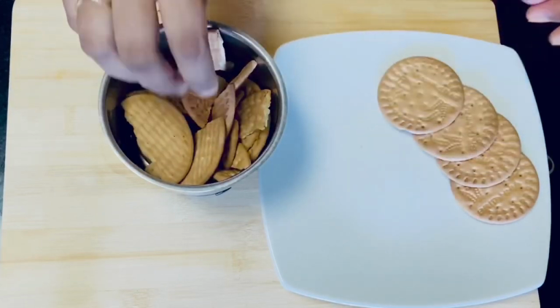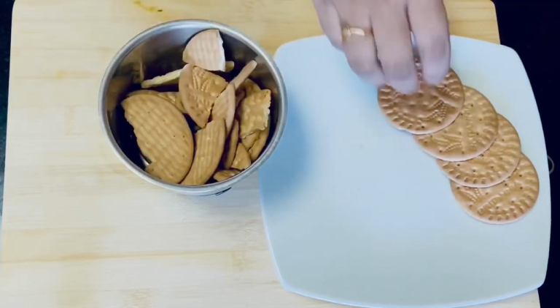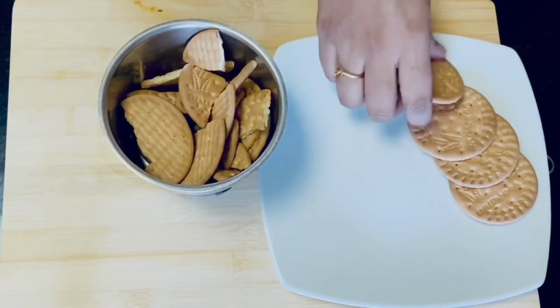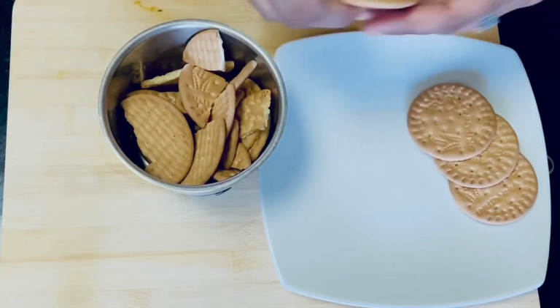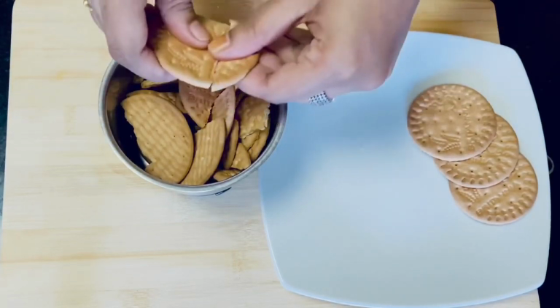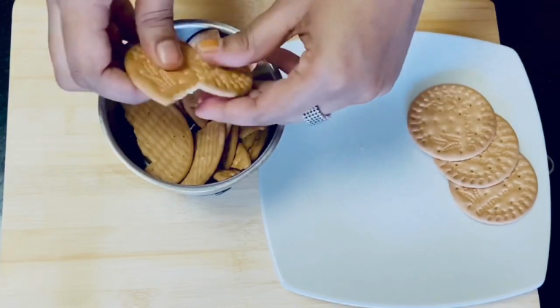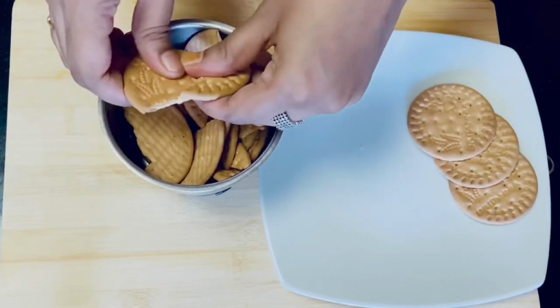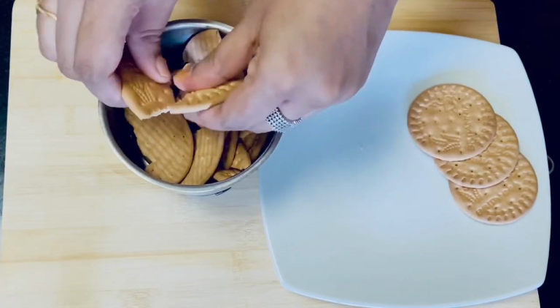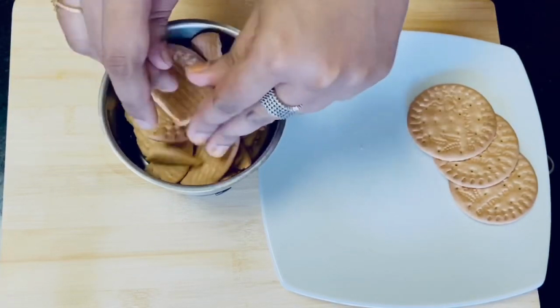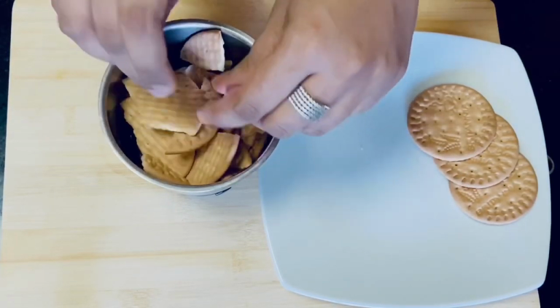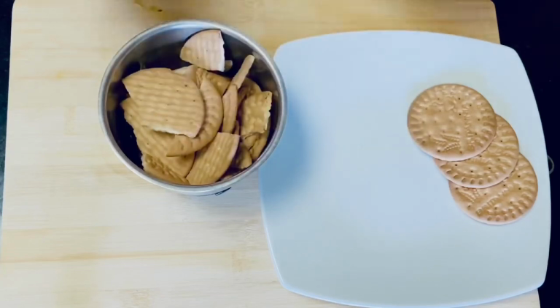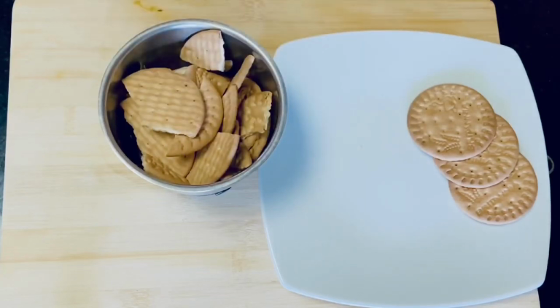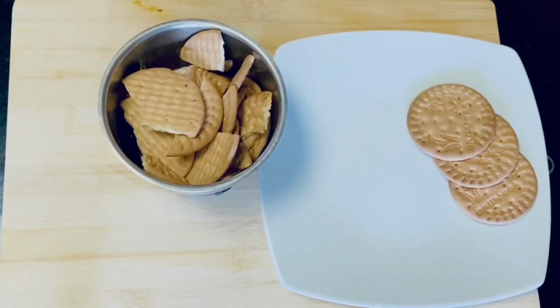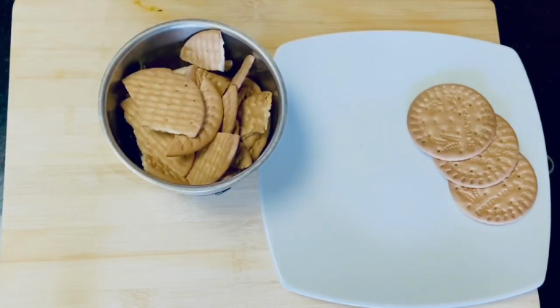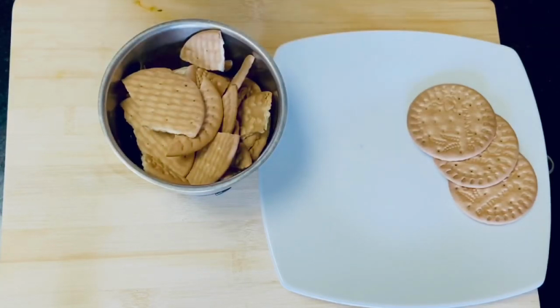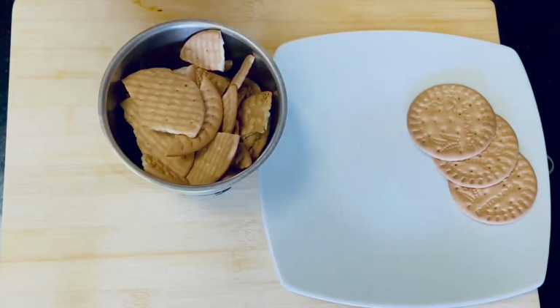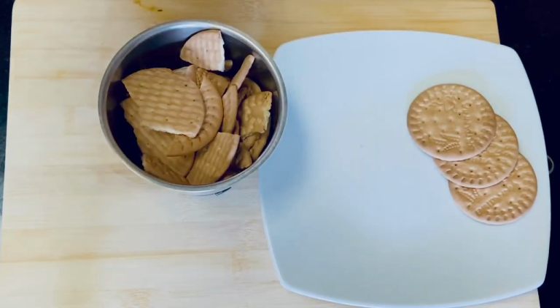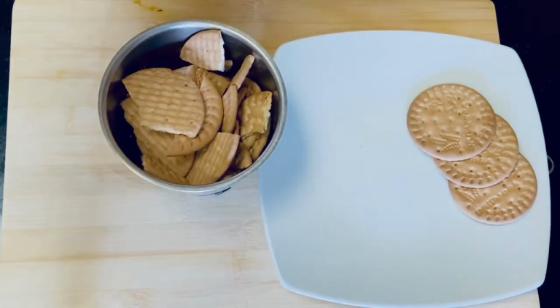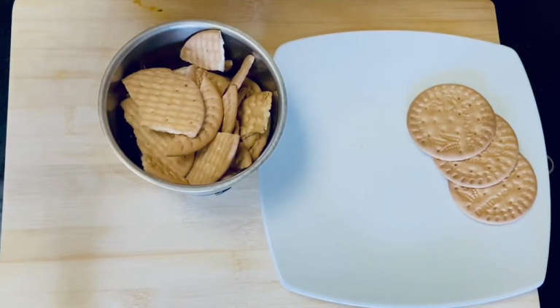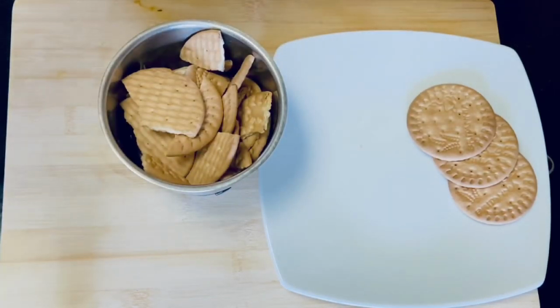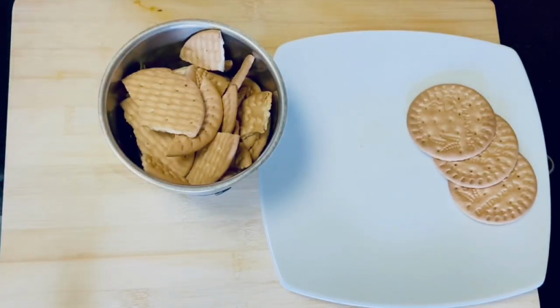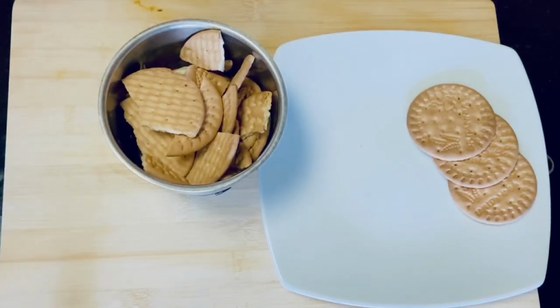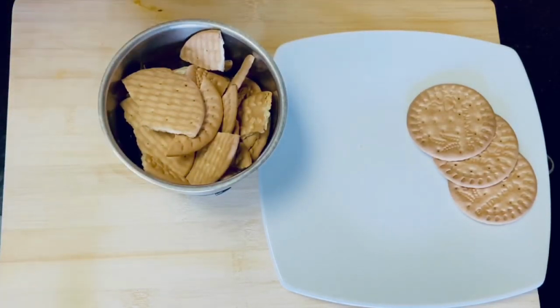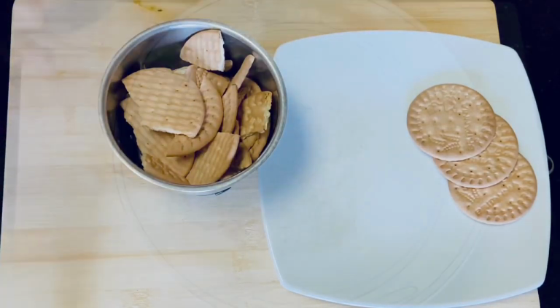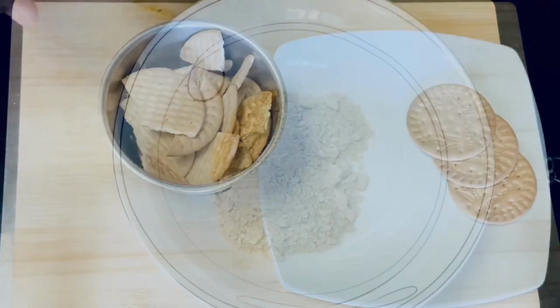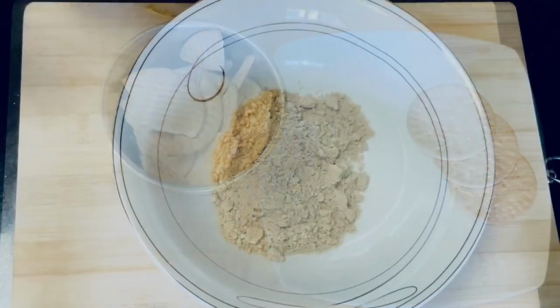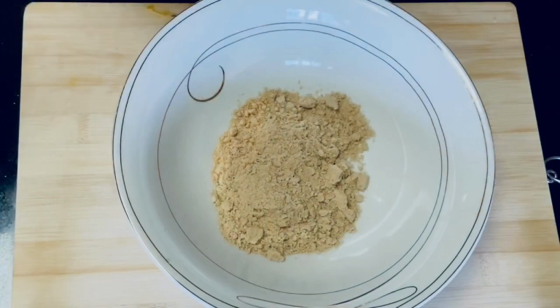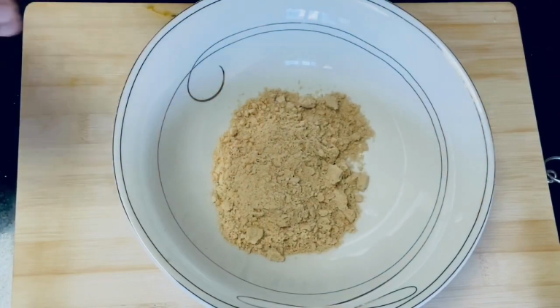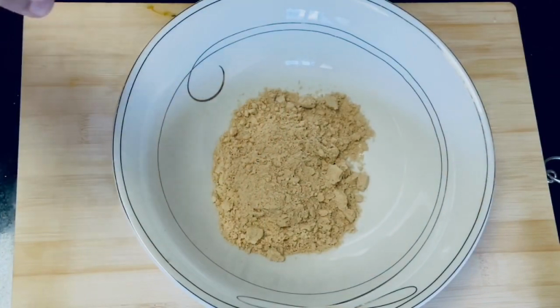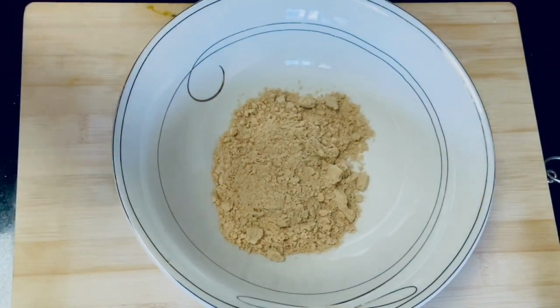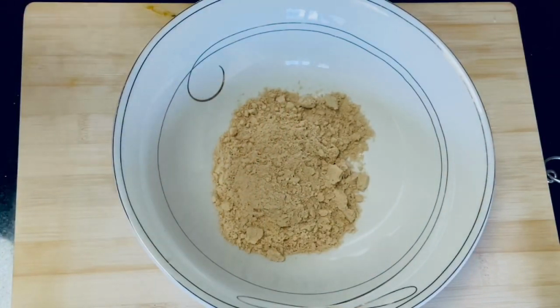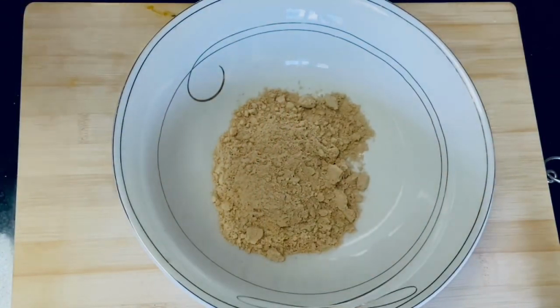Let's put it in a grinder and then transfer it into a jar.